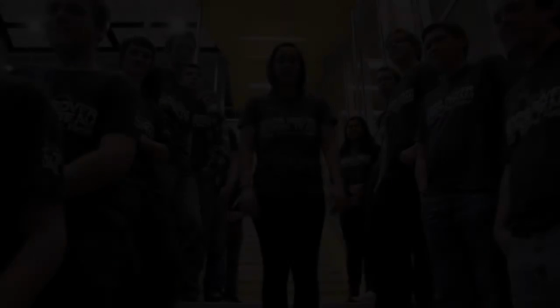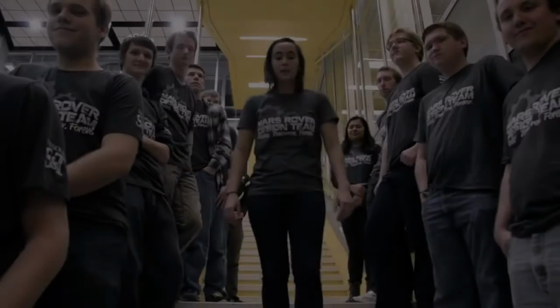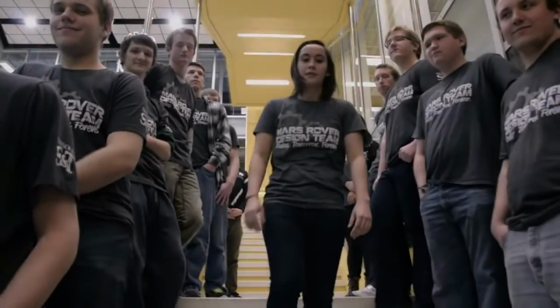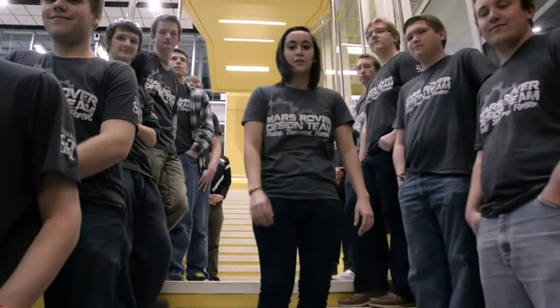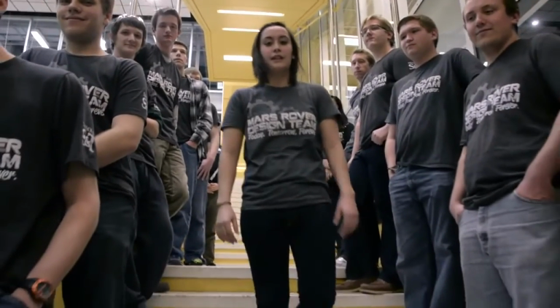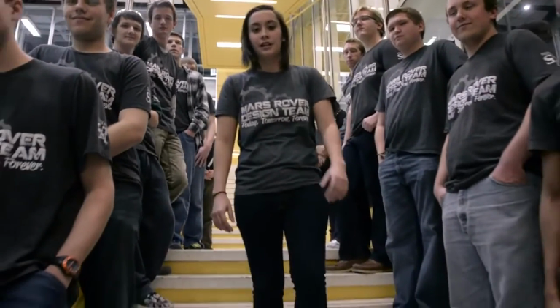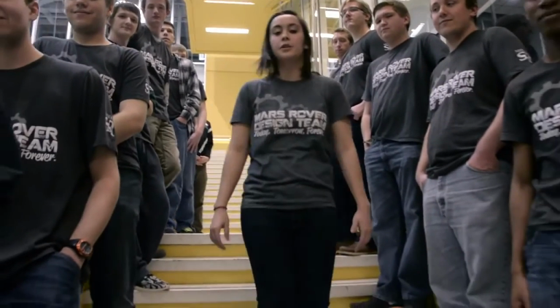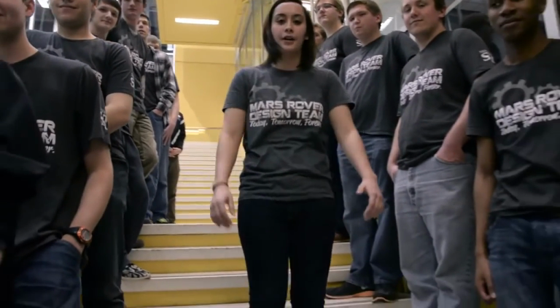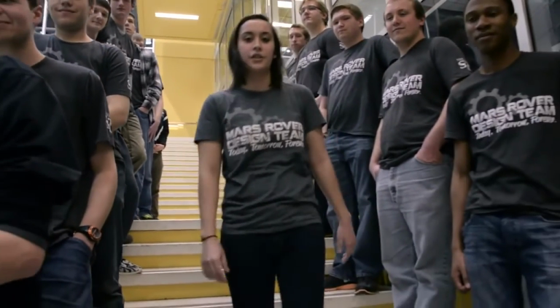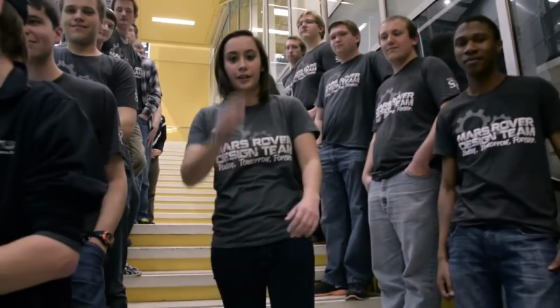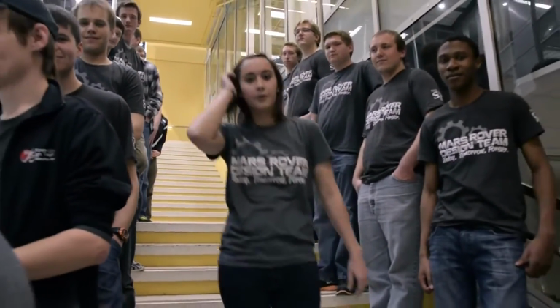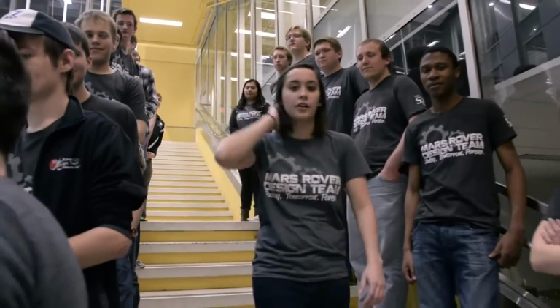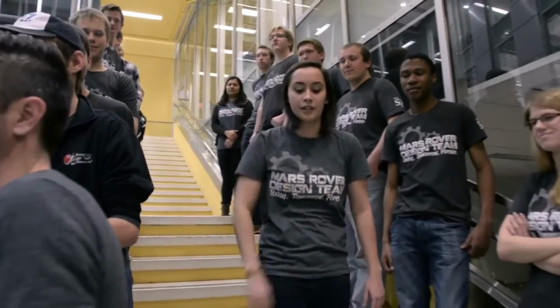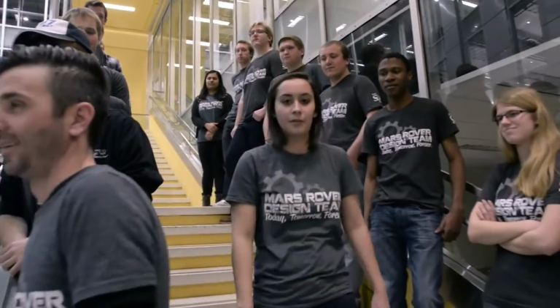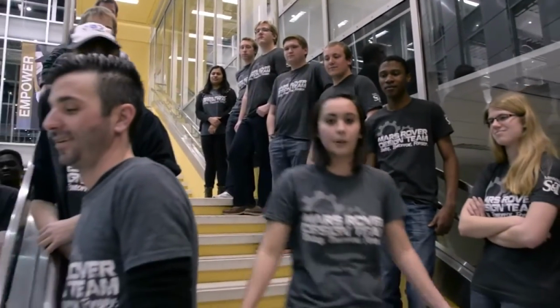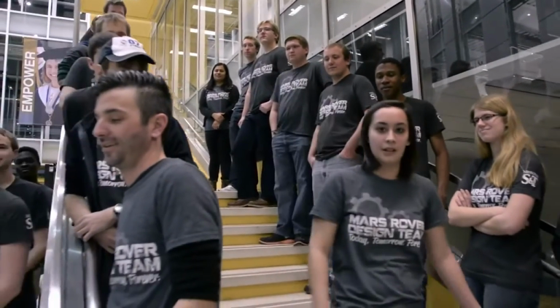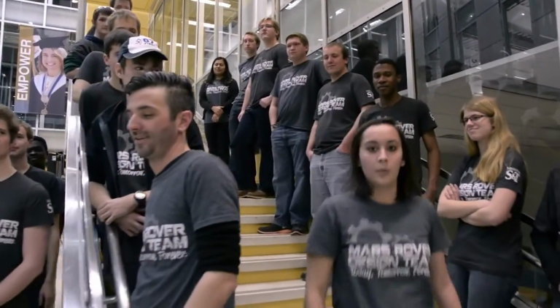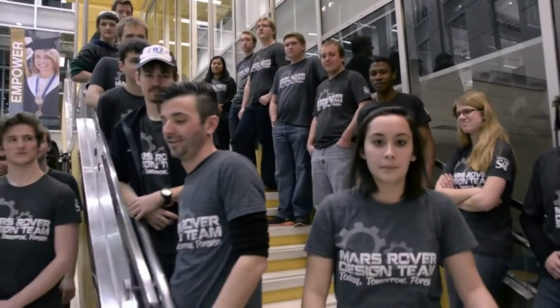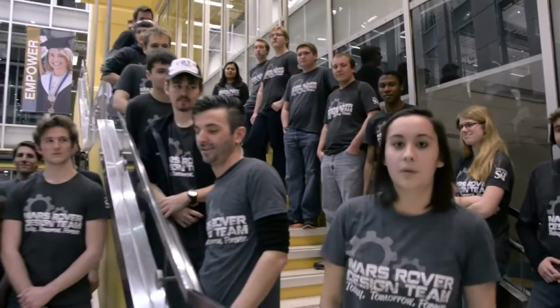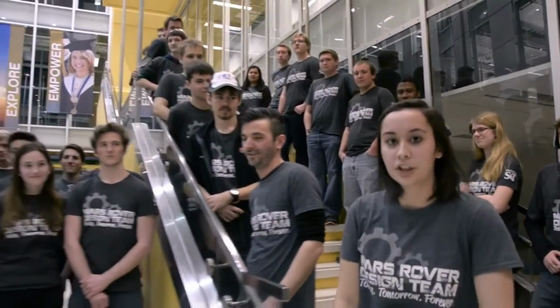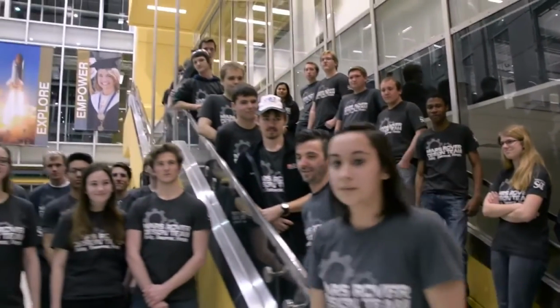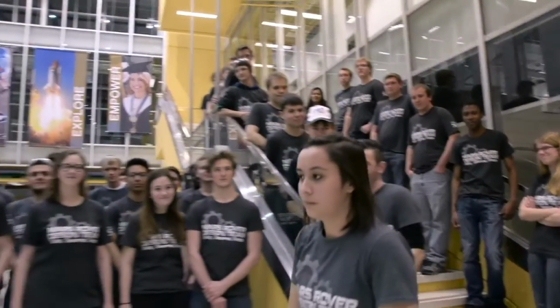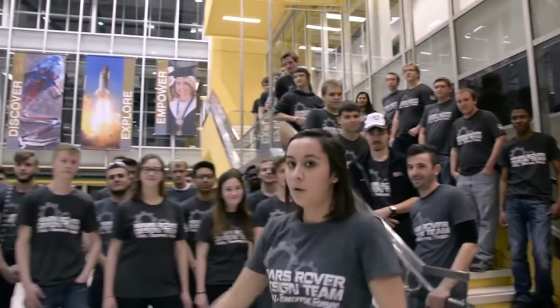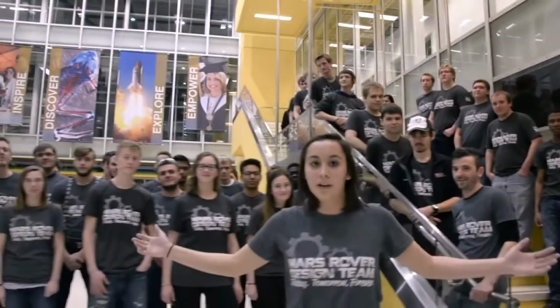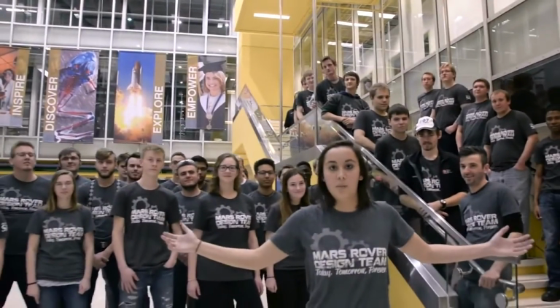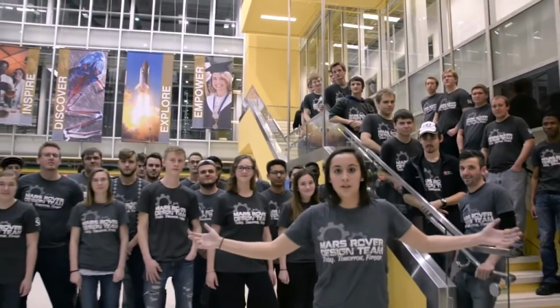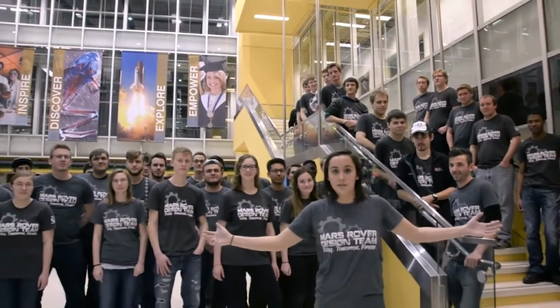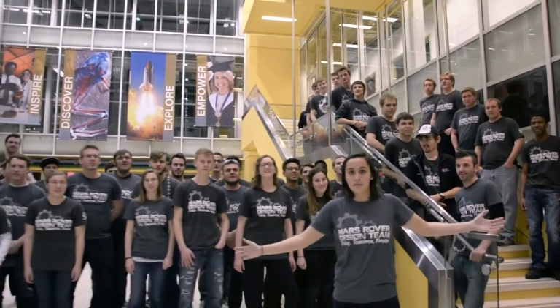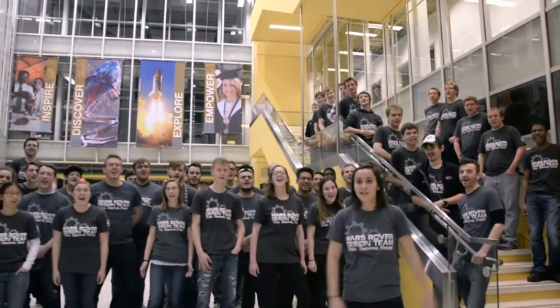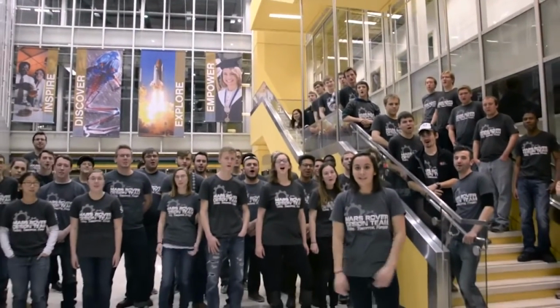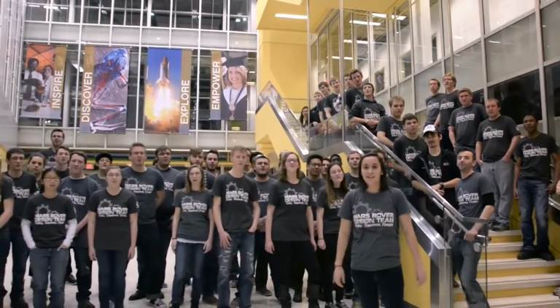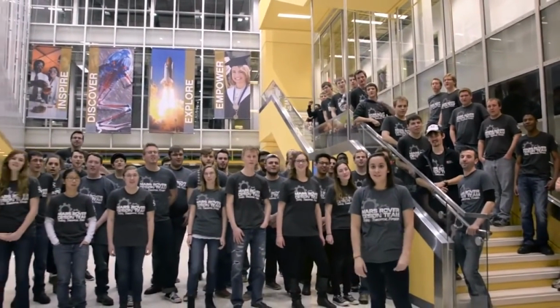In all we do, the Mars Rover Design Team constantly pushes the boundaries of engineering. We are more than just a team — we're a family. One team, one vision. We are the Mars Rover Design Team. Today is tomorrow forever!